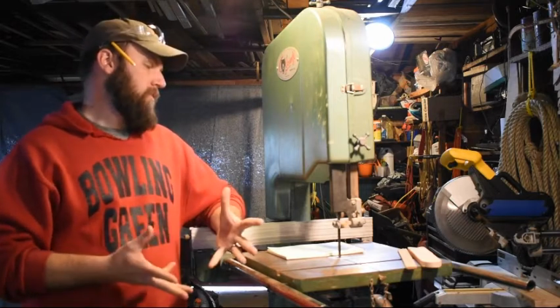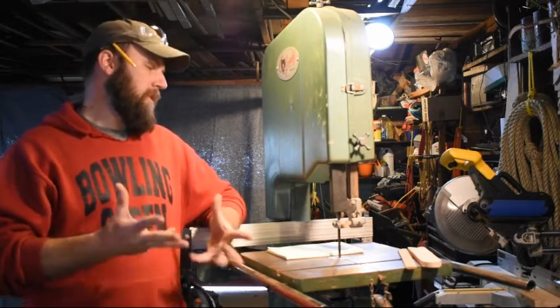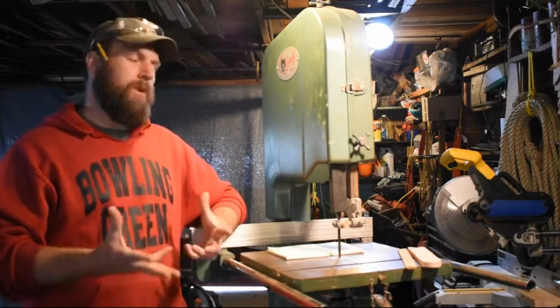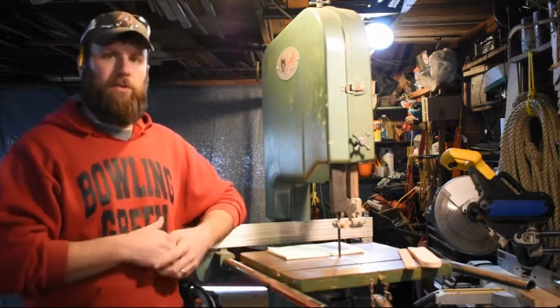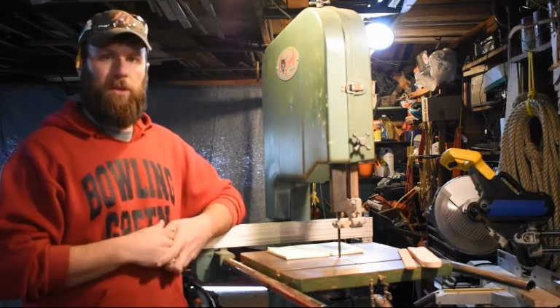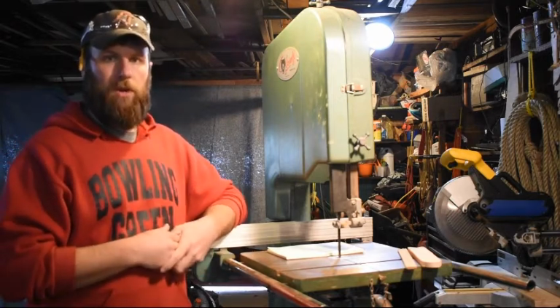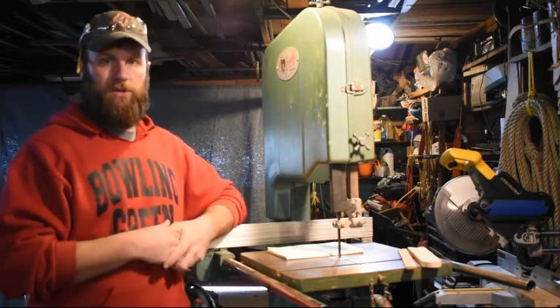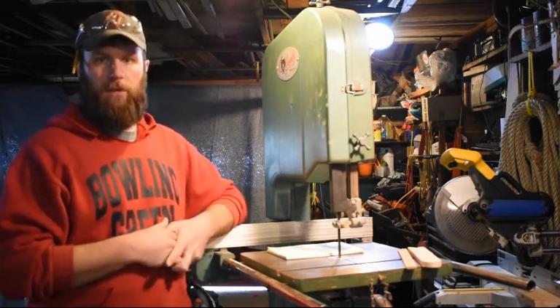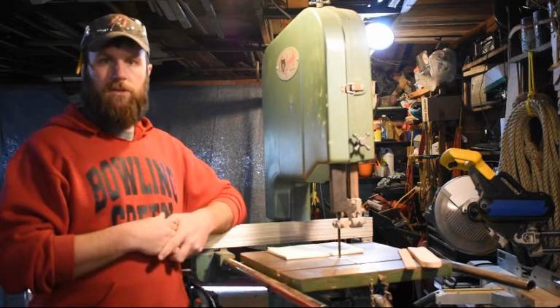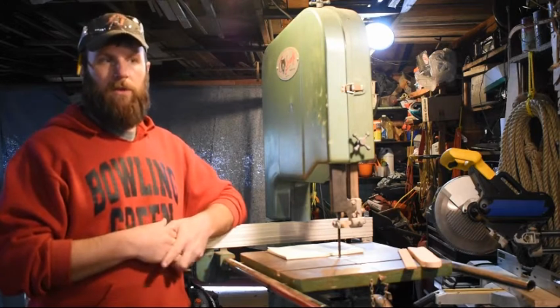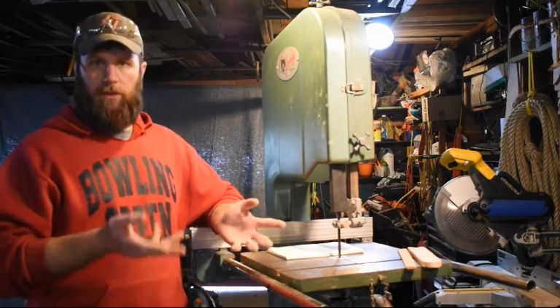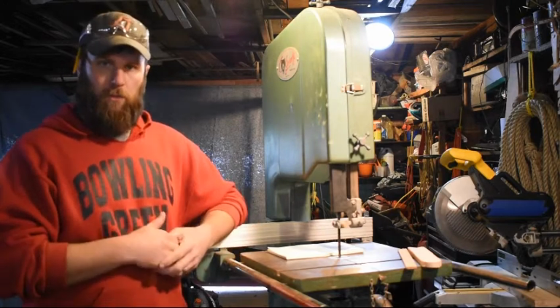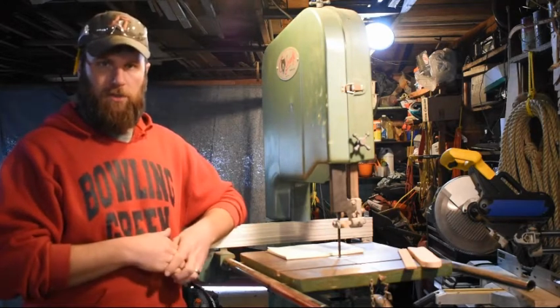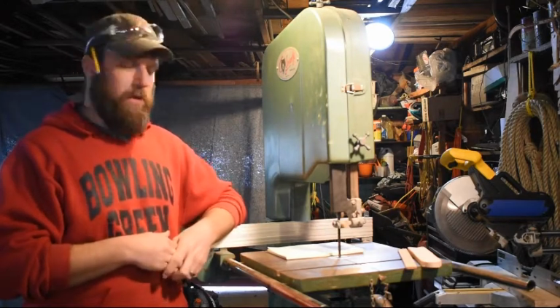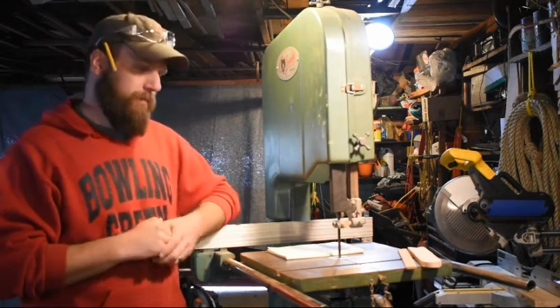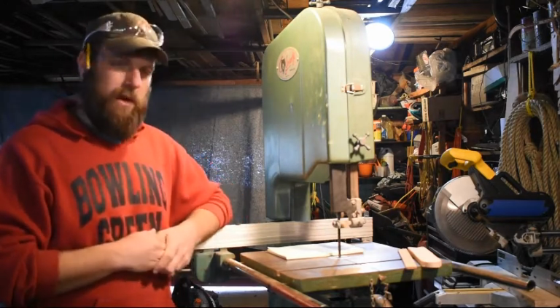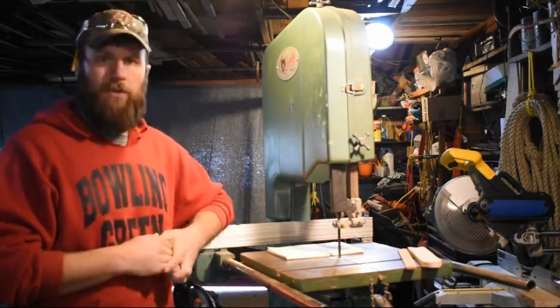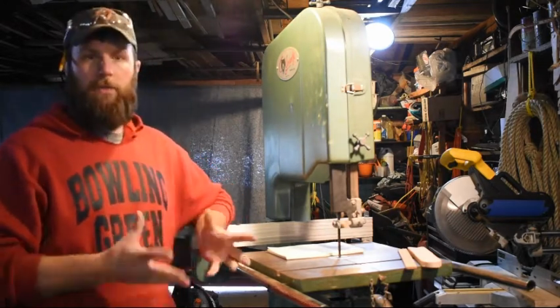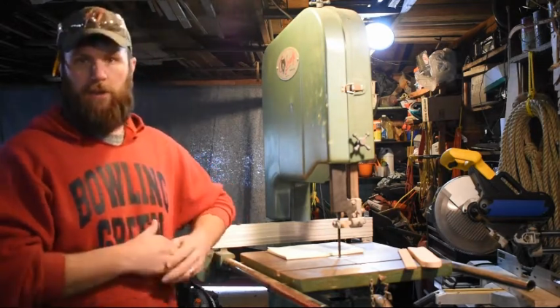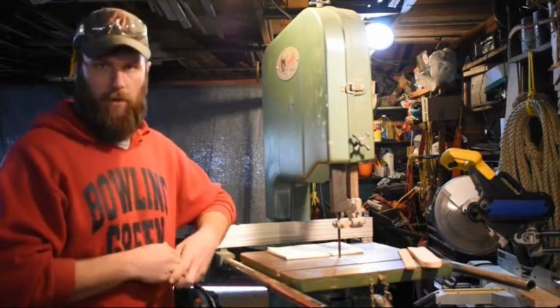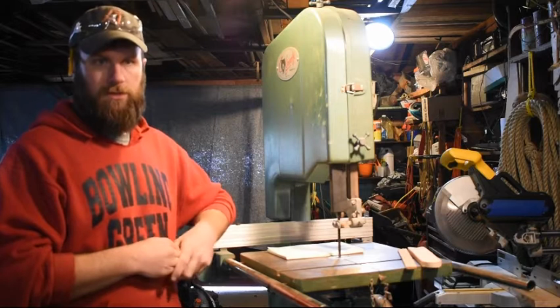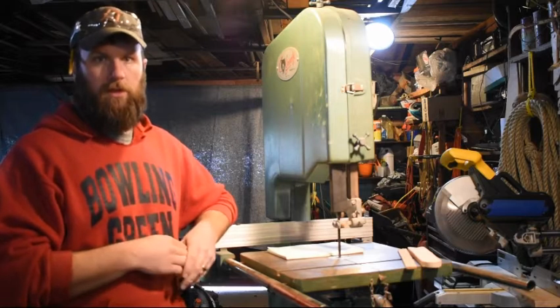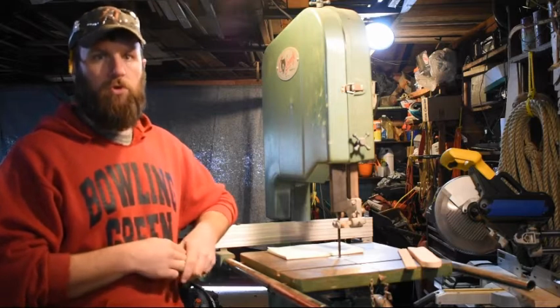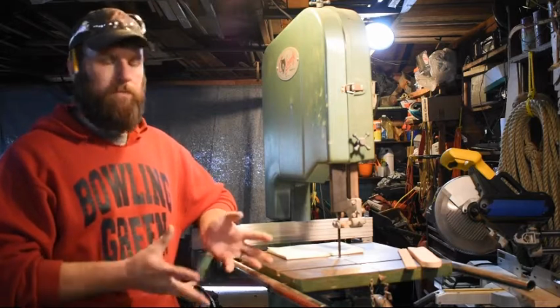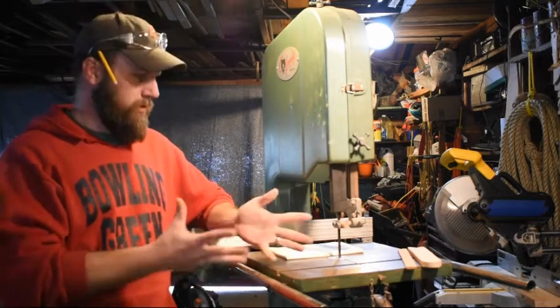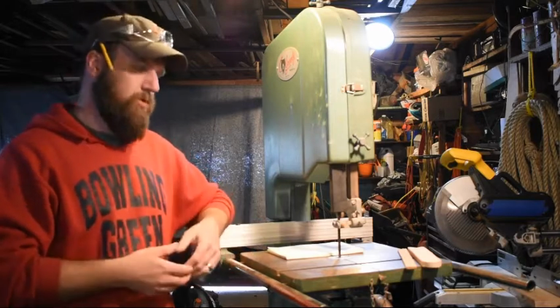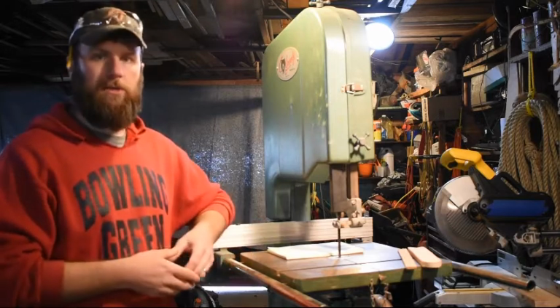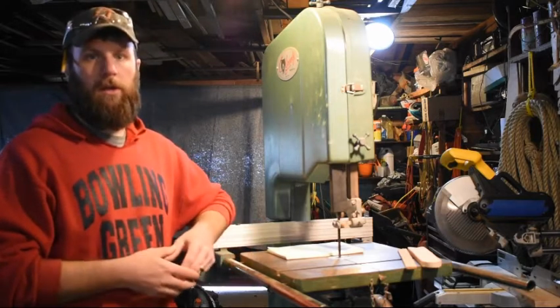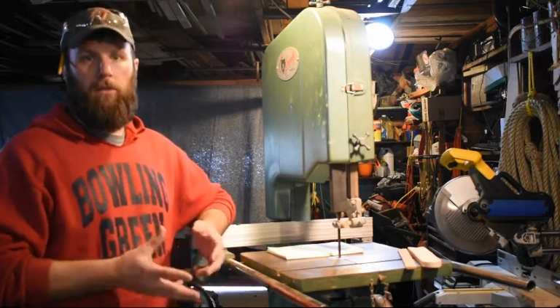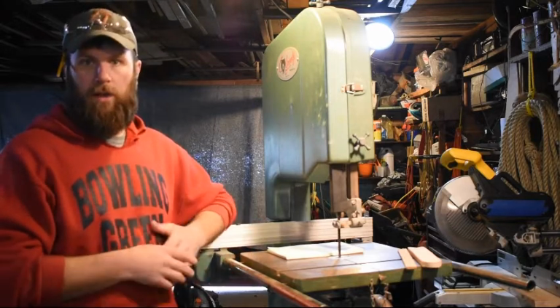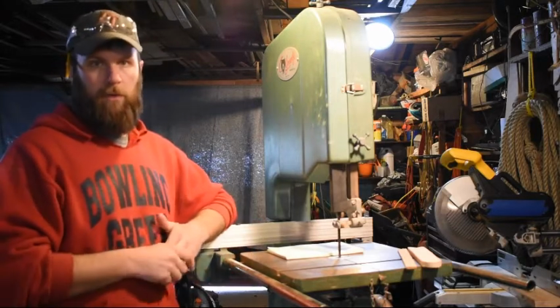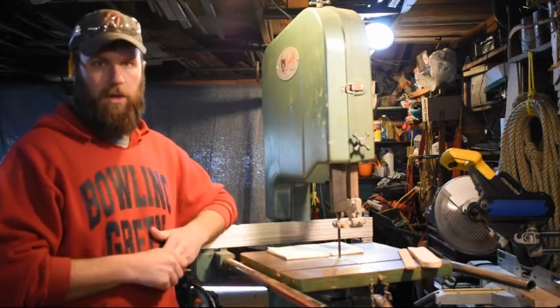Just because we don't cover something in this video doesn't mean that it is safe and the correct way to do something on the bandsaw. There are many different operations that you could potentially do on a bandsaw that we're not going to cover in this video.